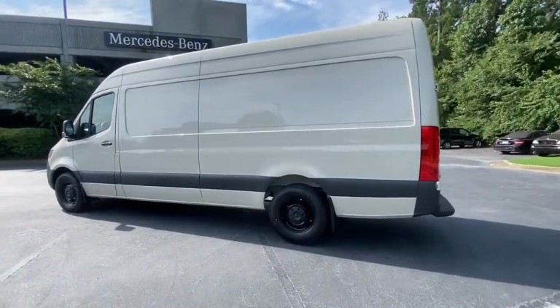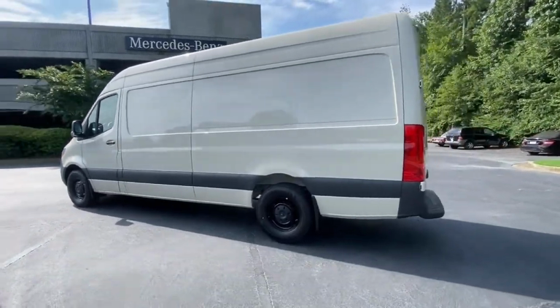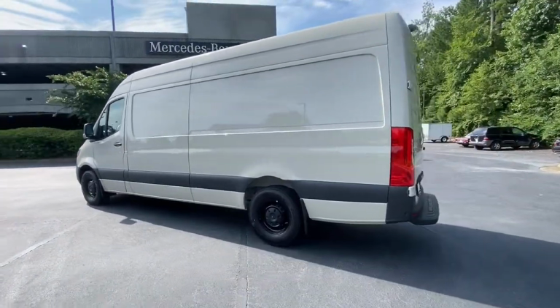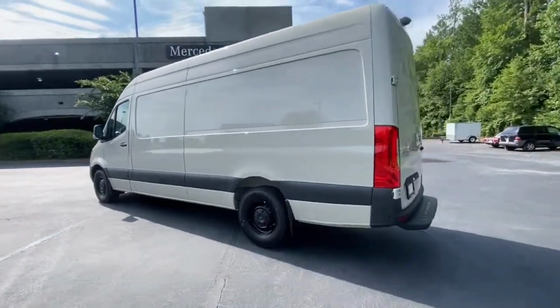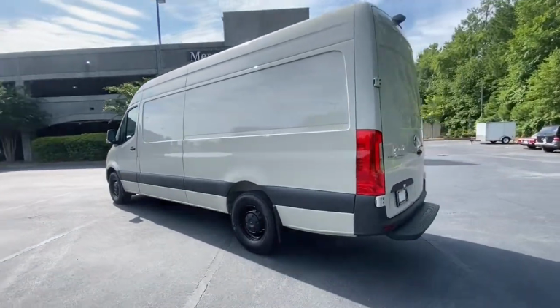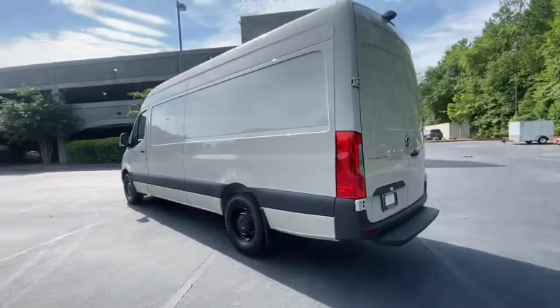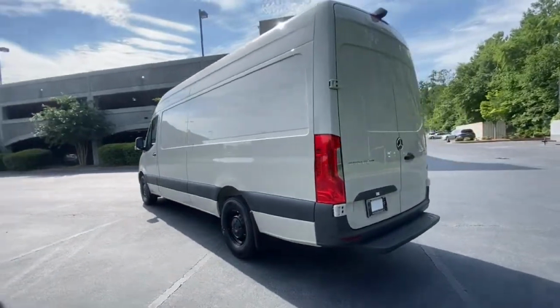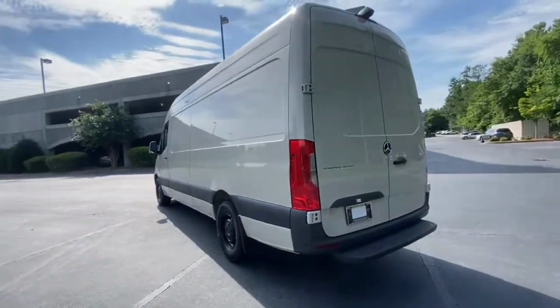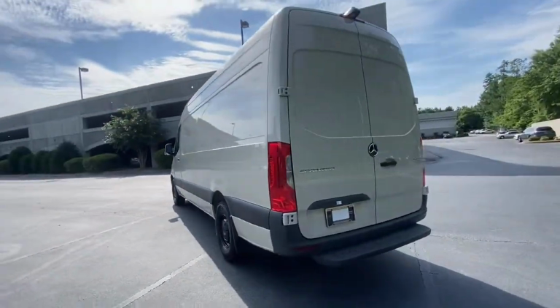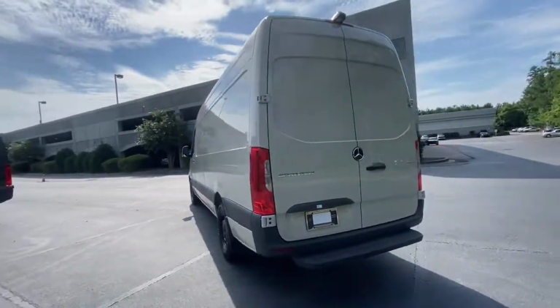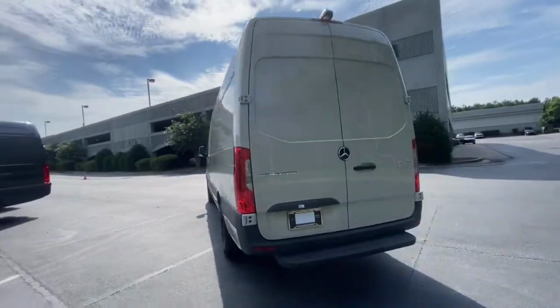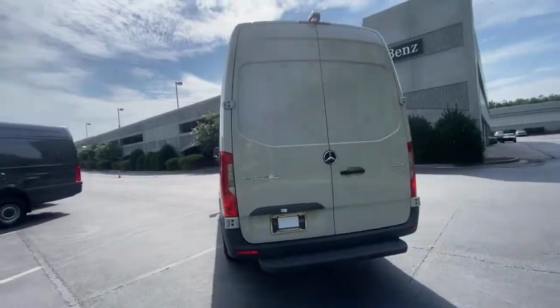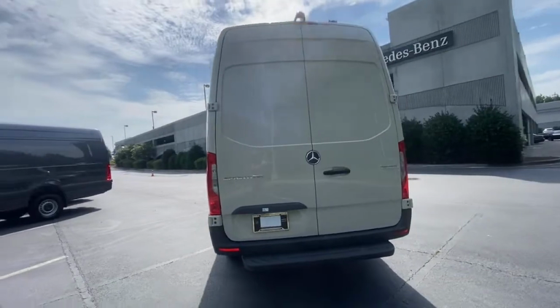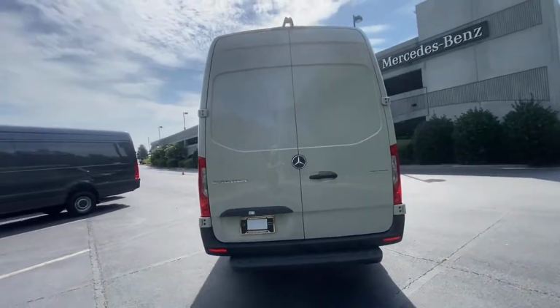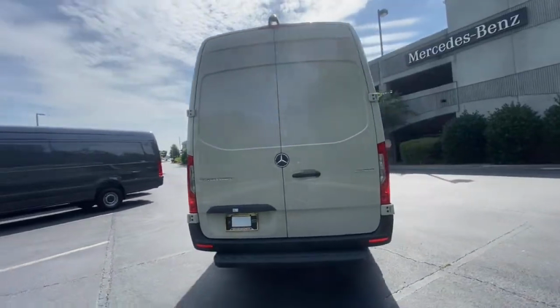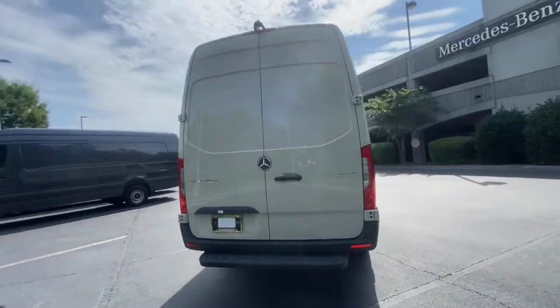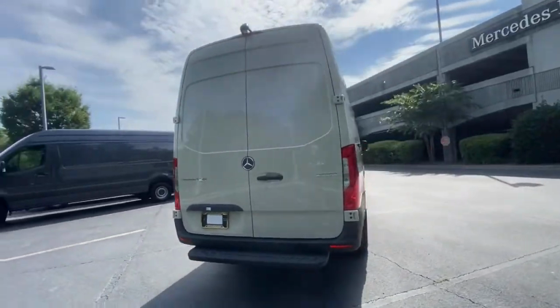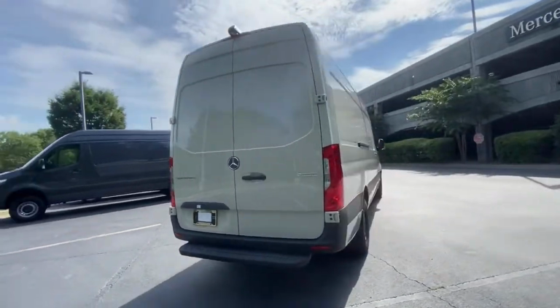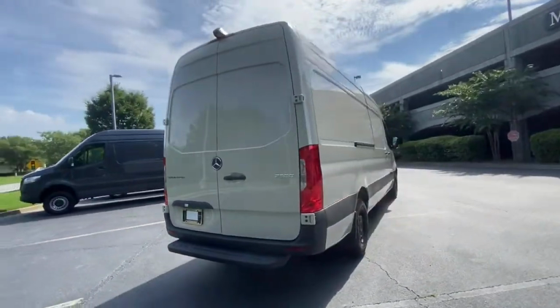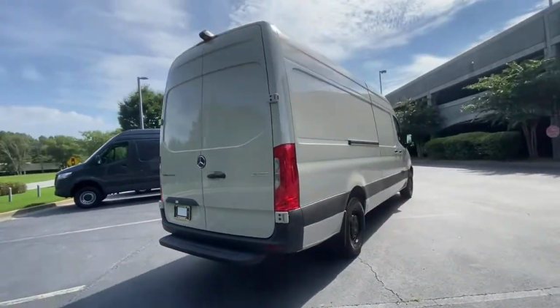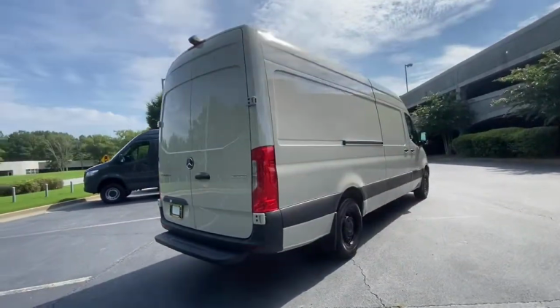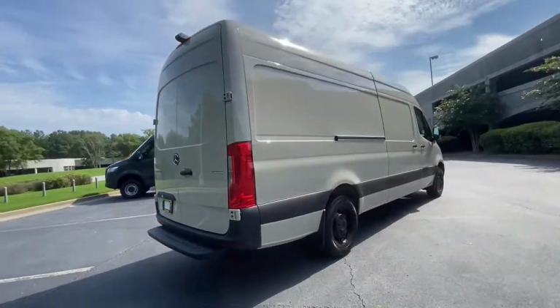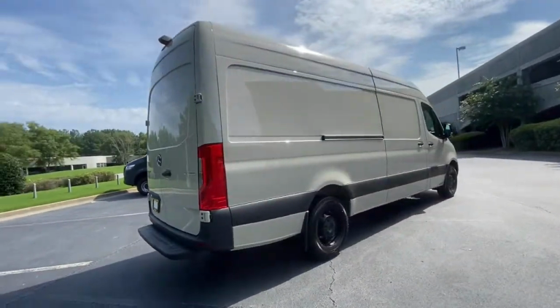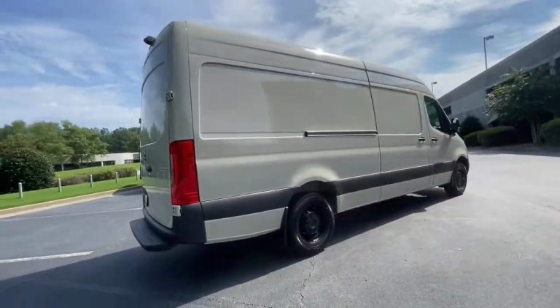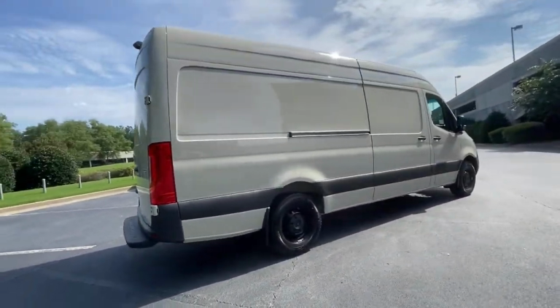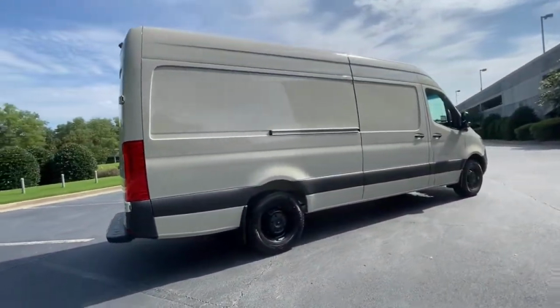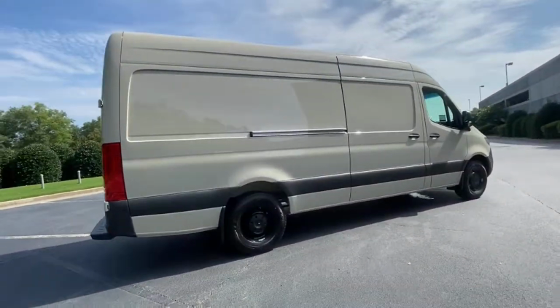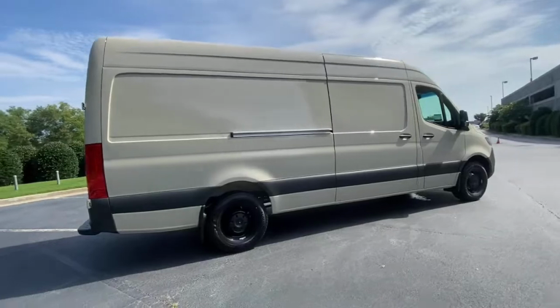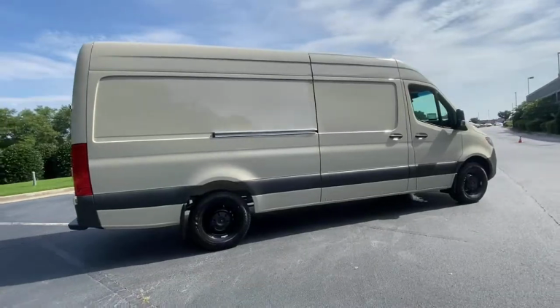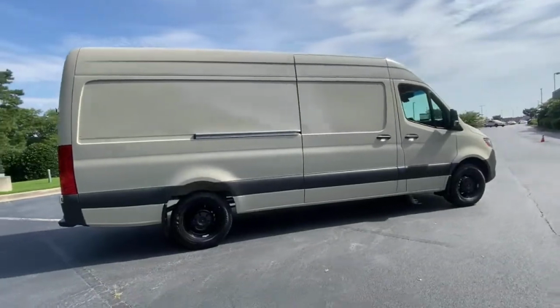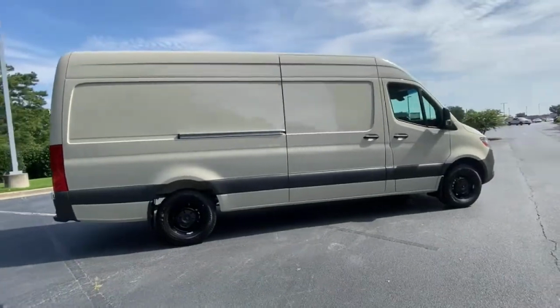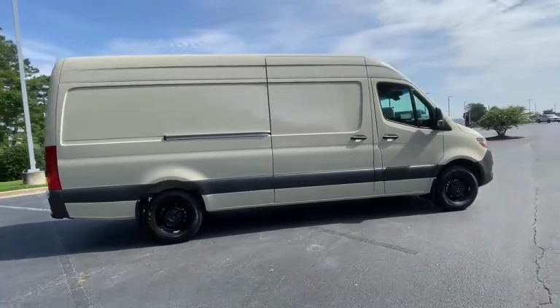Versatile and spacious, with available options such as active safety features, four-wheel drive, and diesel, this full-size van offers a premium quality platform for a host of possible applications.